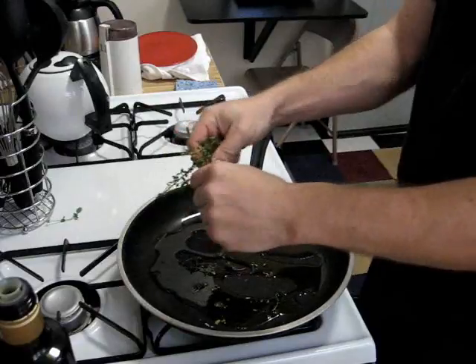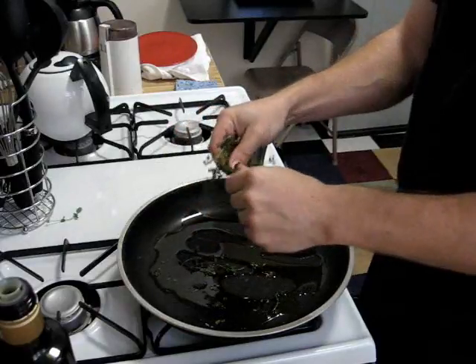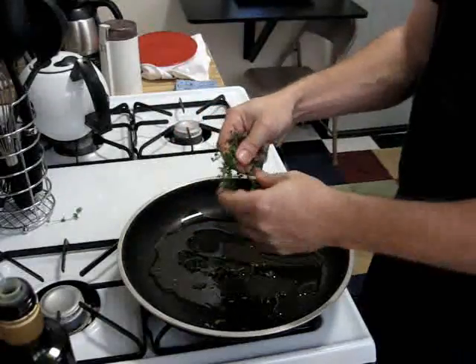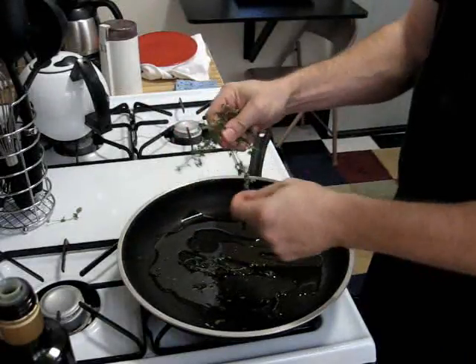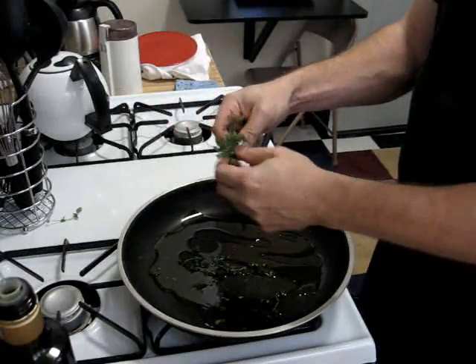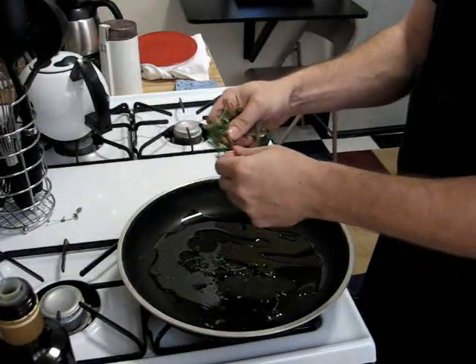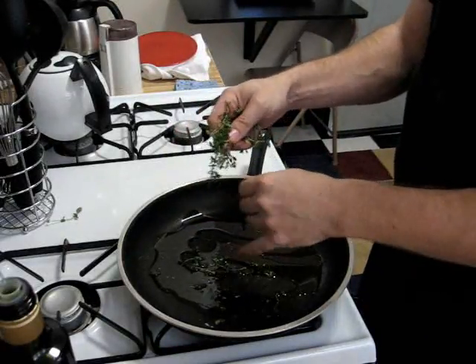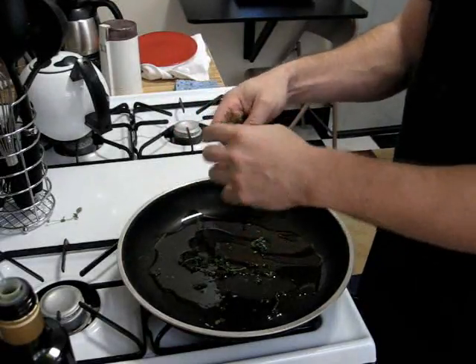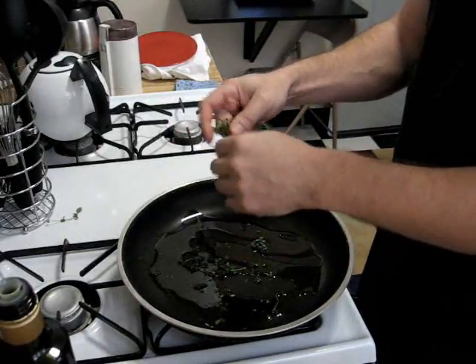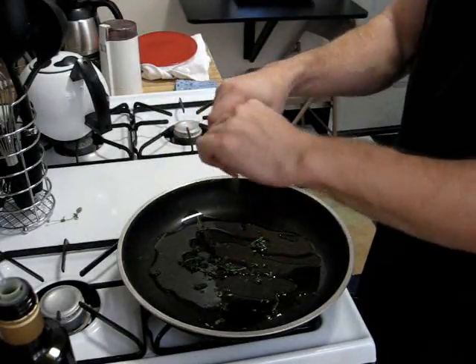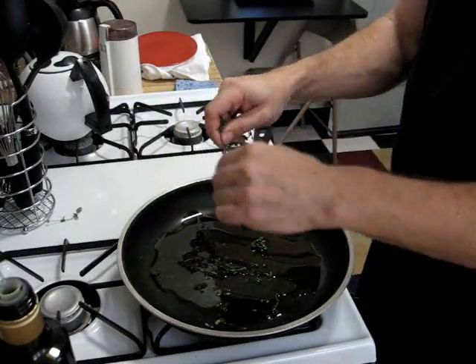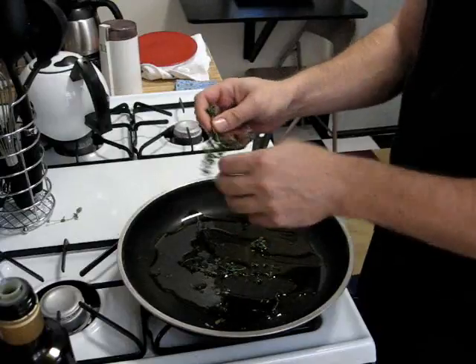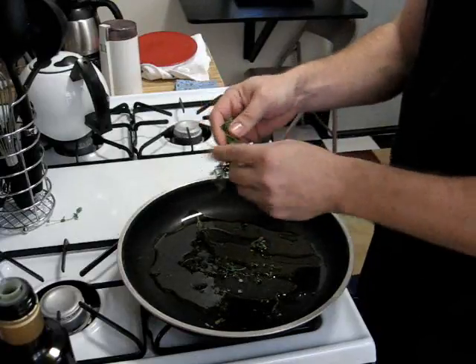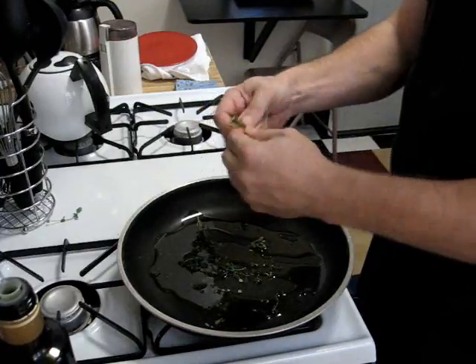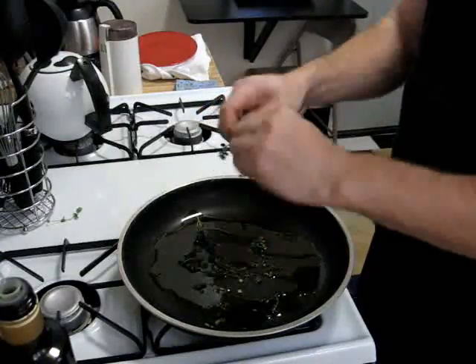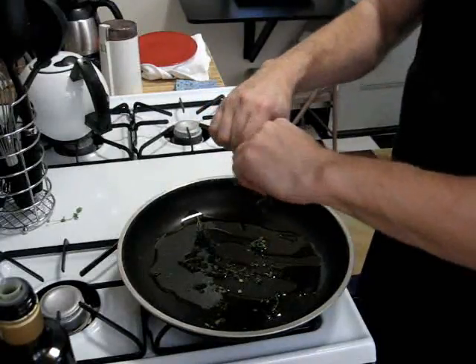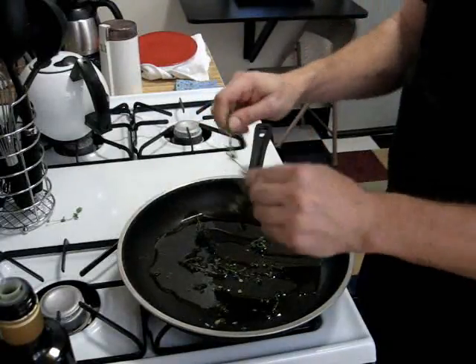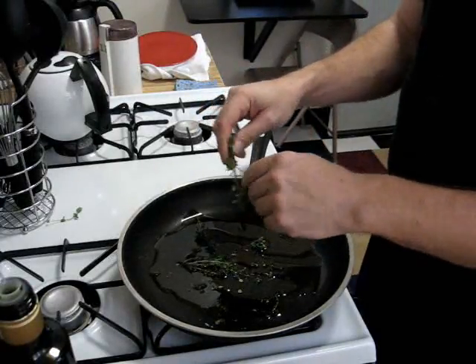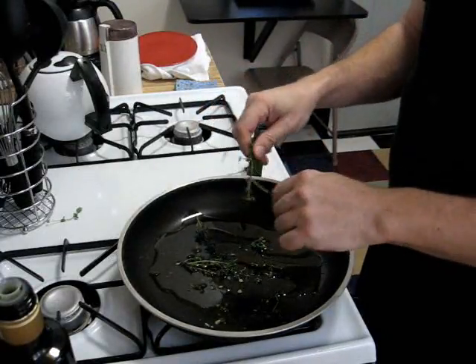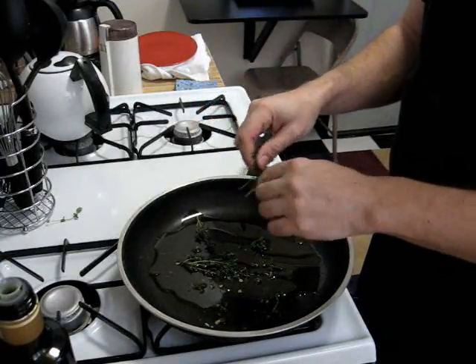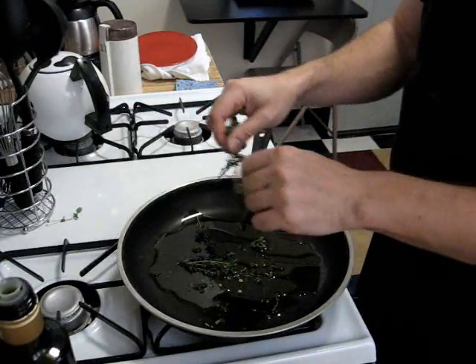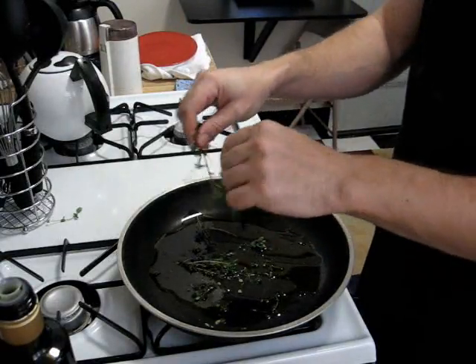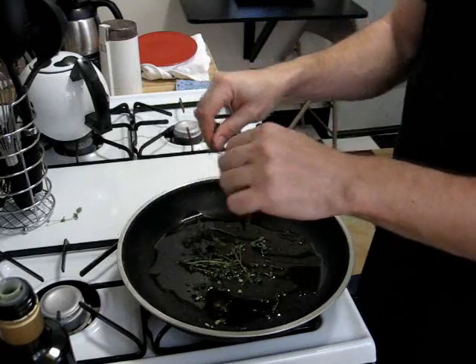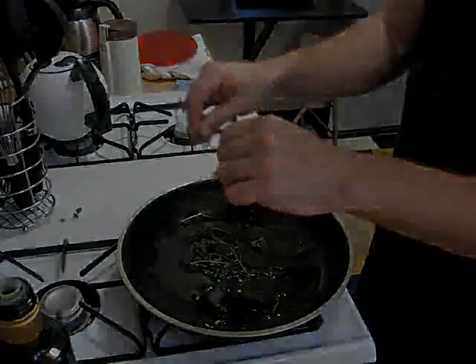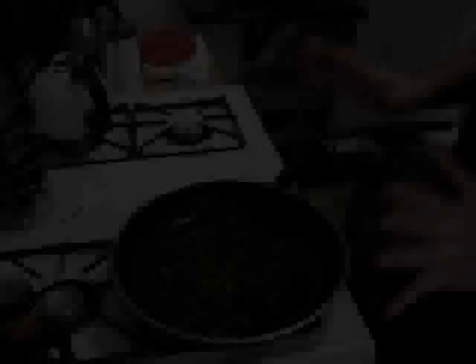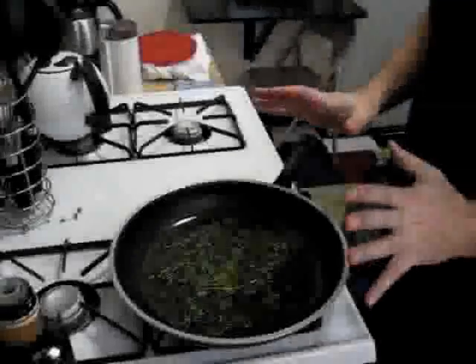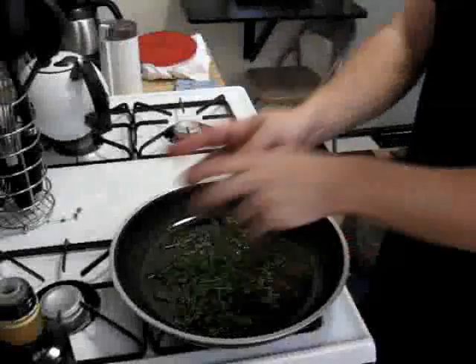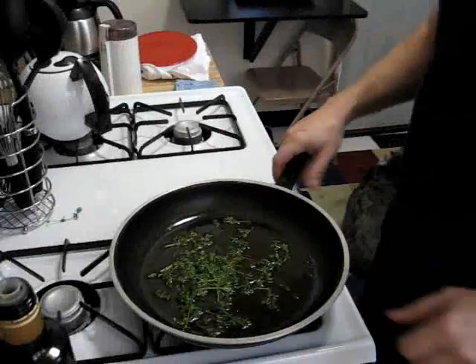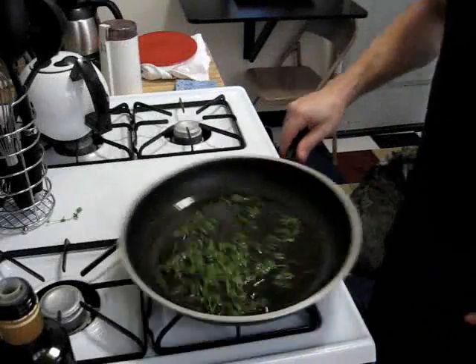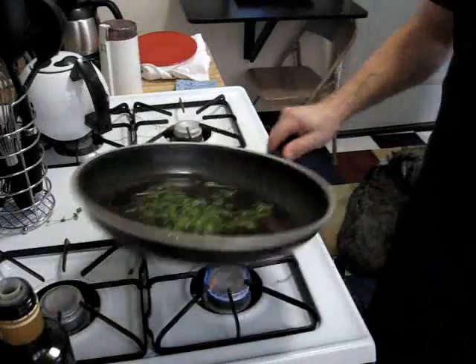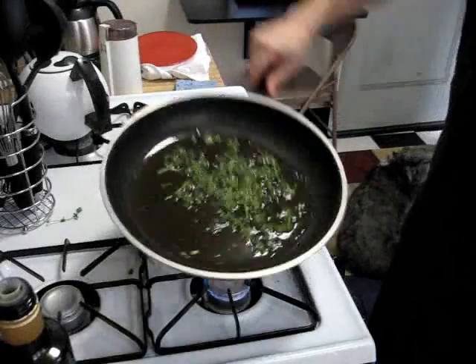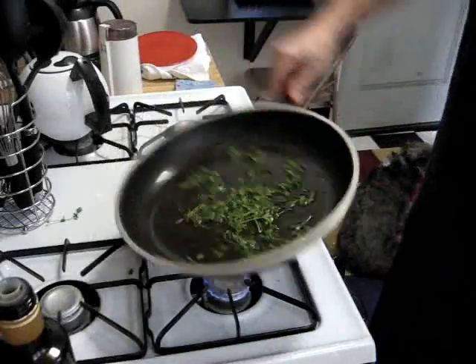Thyme is a really great spice with seafood, and this olive oil with this thyme is just going to be so good. Once we get this pan all nice and bubbly we'll add our tuna. The pan's nice and hot and our thyme is starting to infuse this olive oil really well.